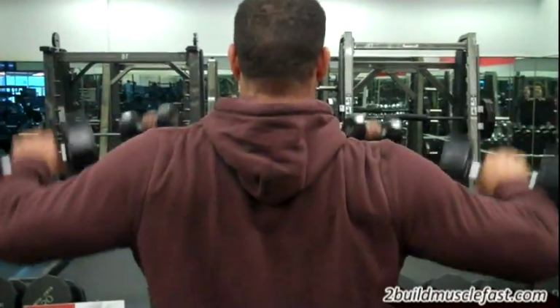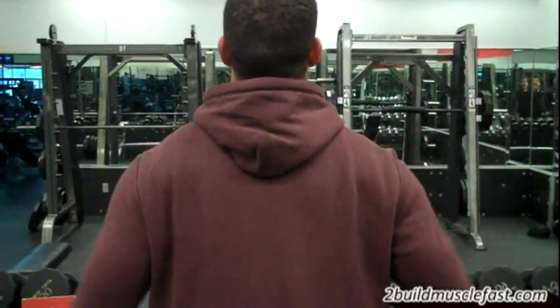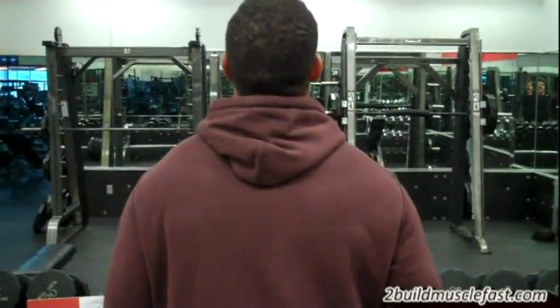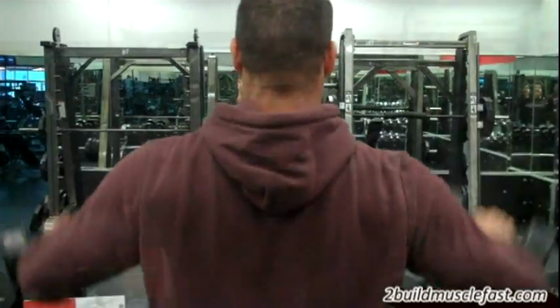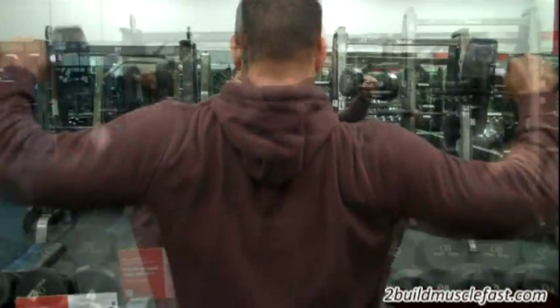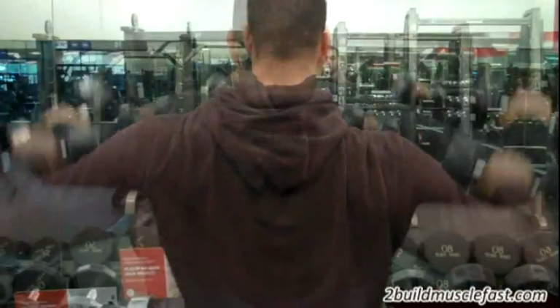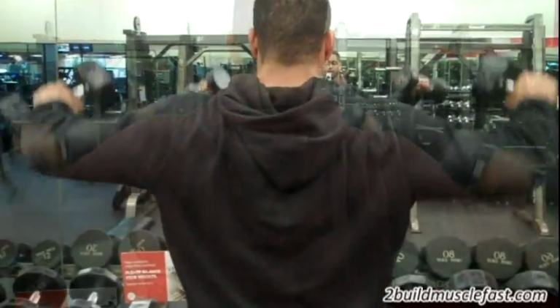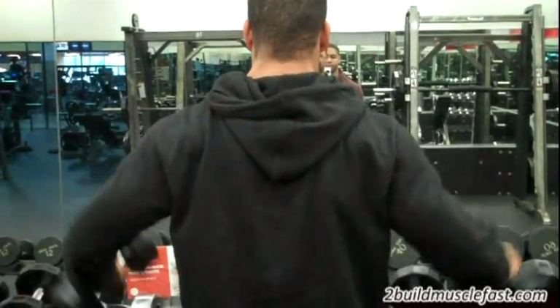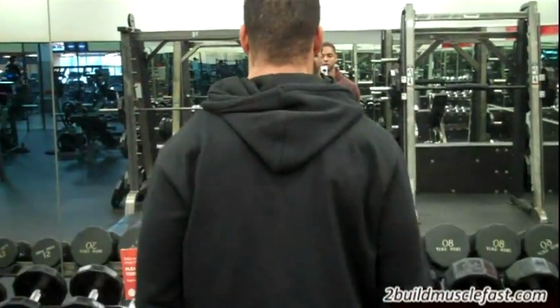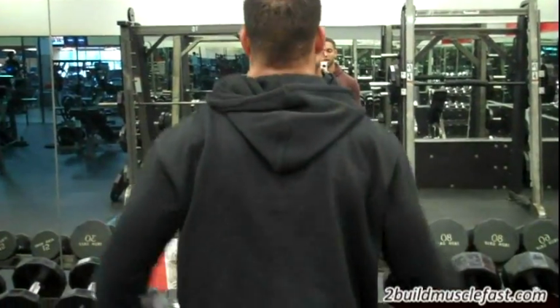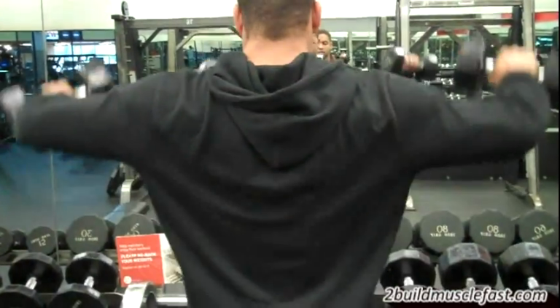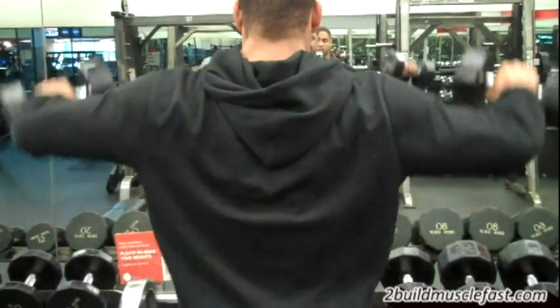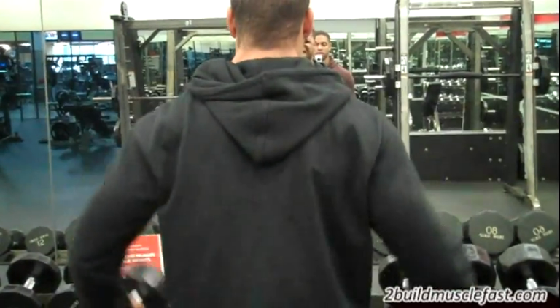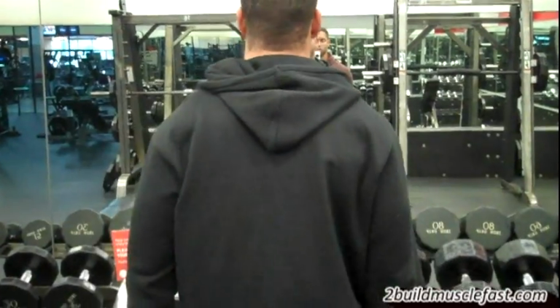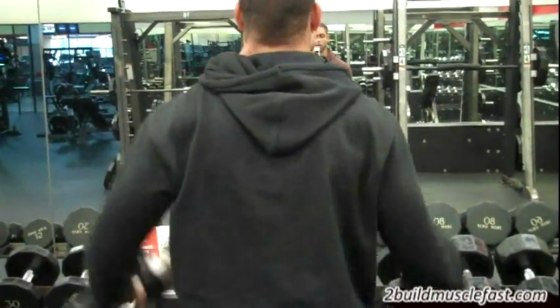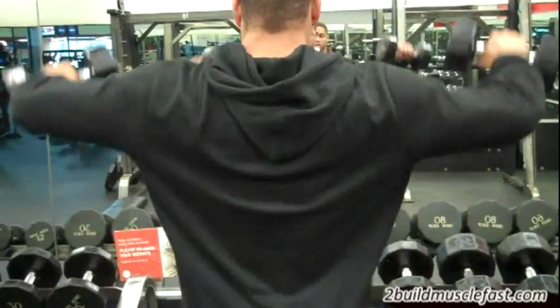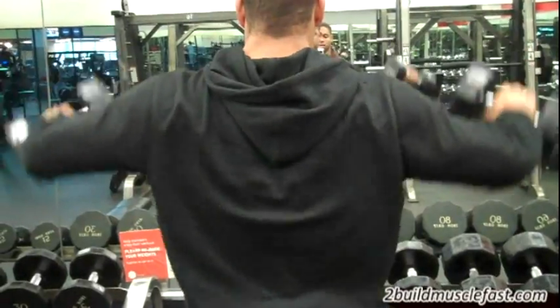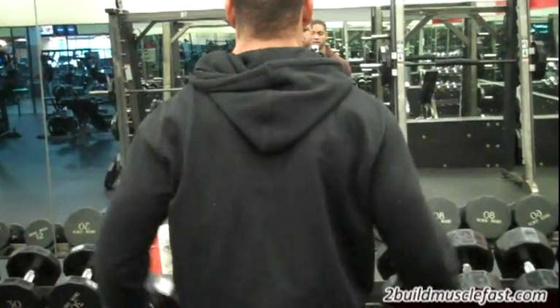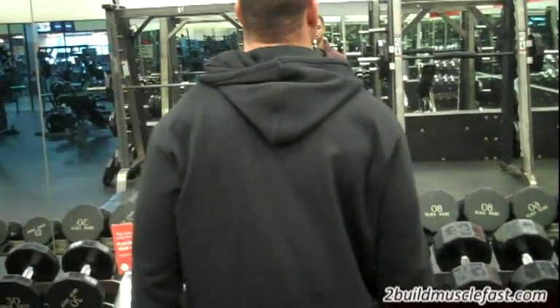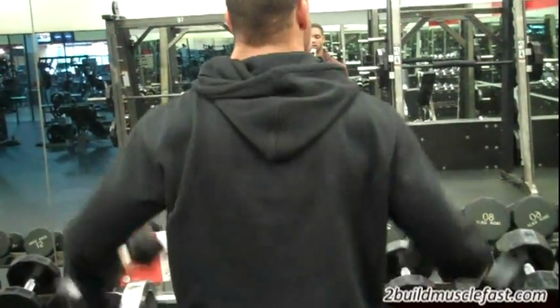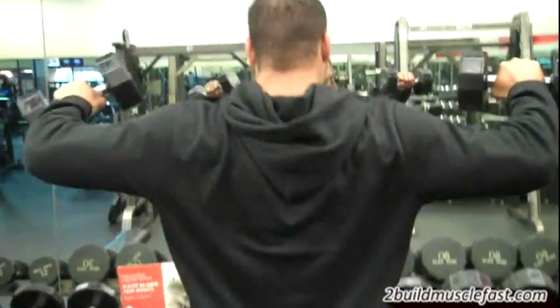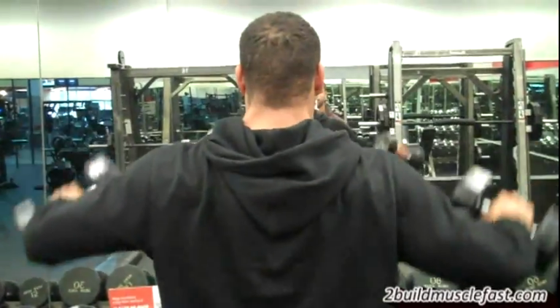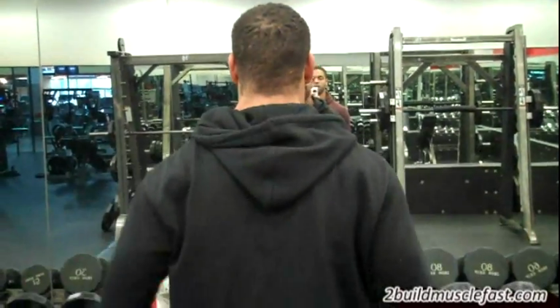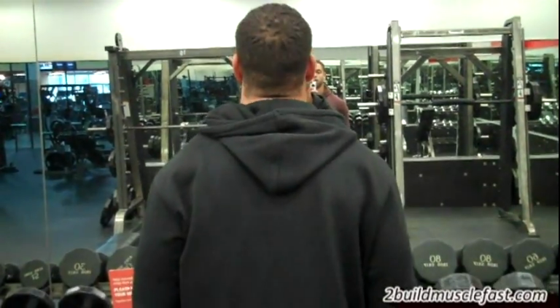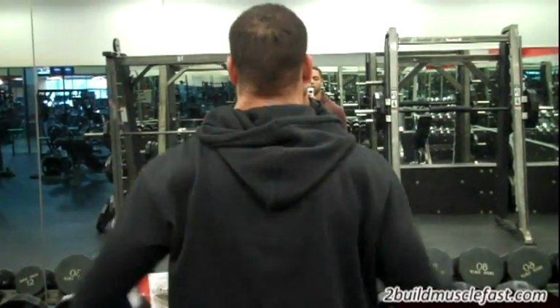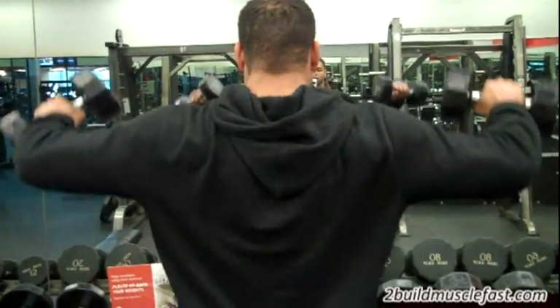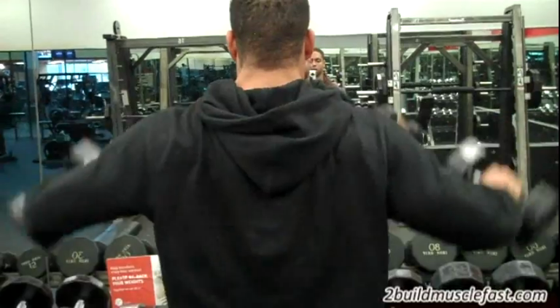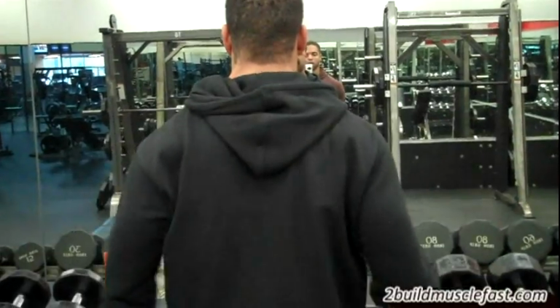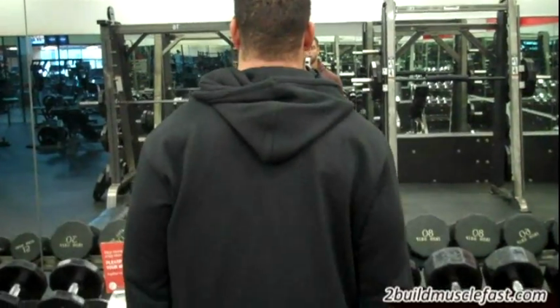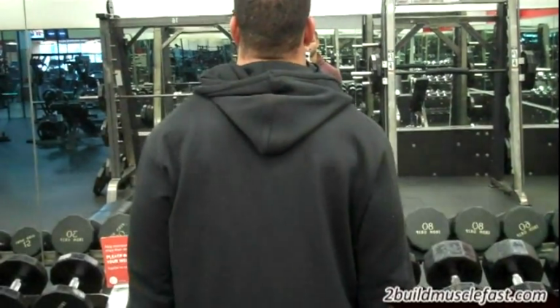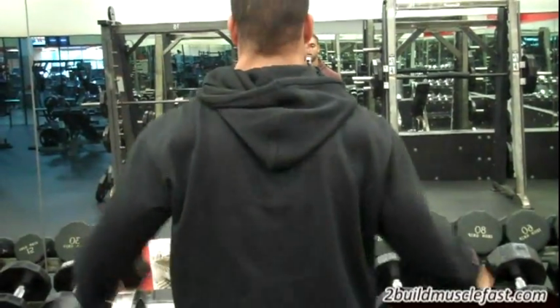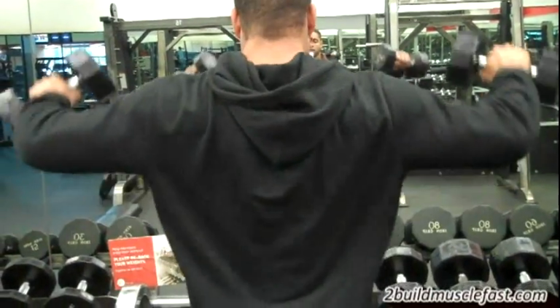Then we did four sets of shoulder lateral raises. On this exercise the rep range was a little bit higher — we went anywhere from eight to fifteen reps. We did four sets of this exercise.